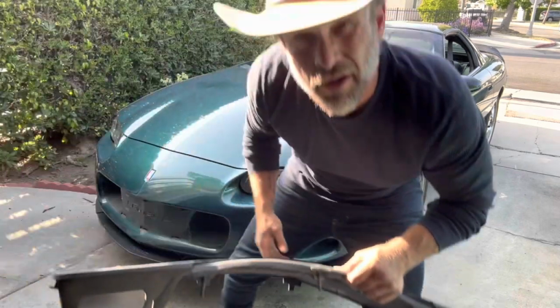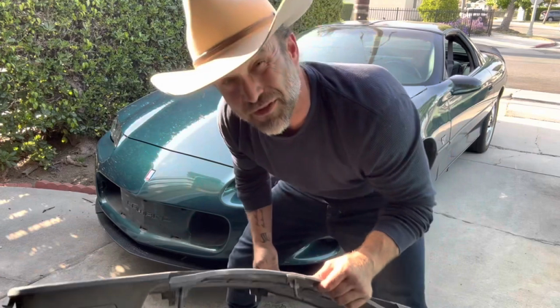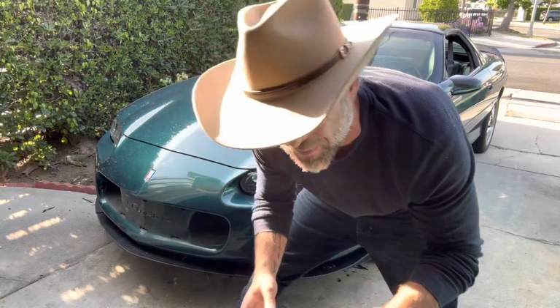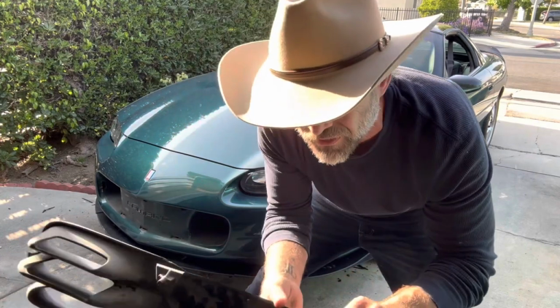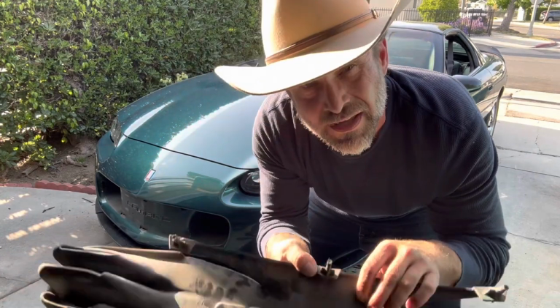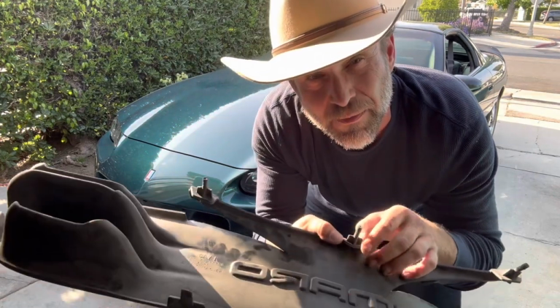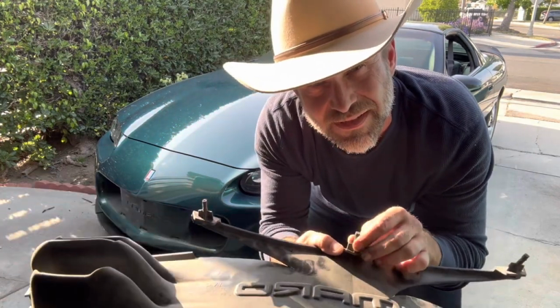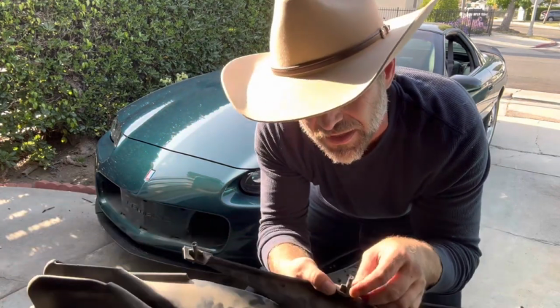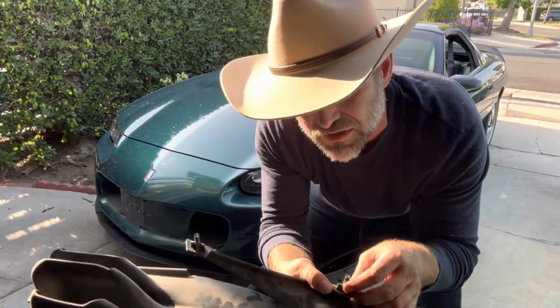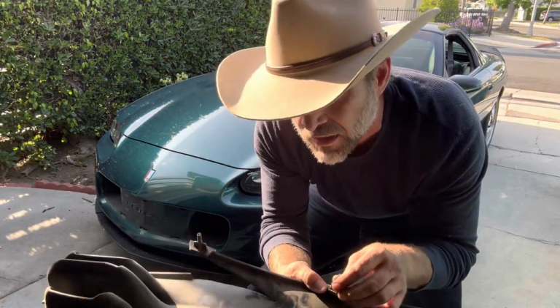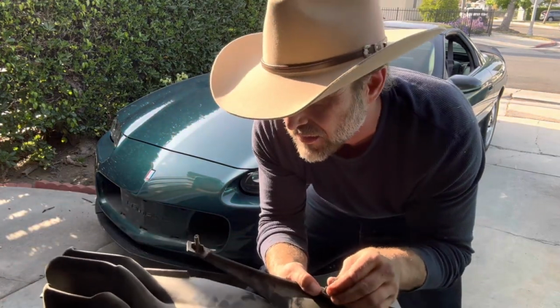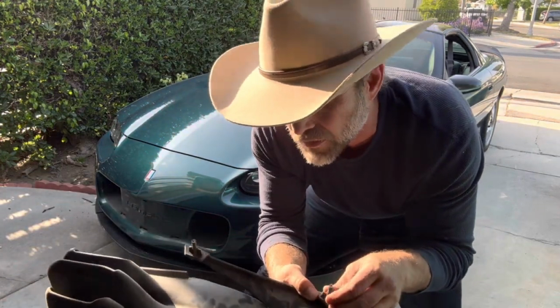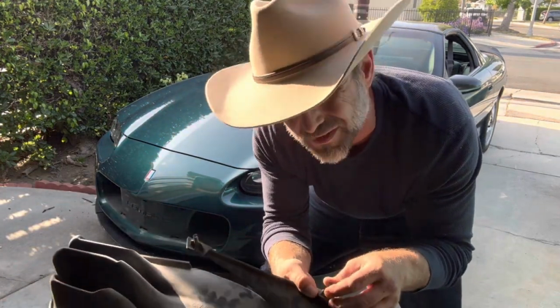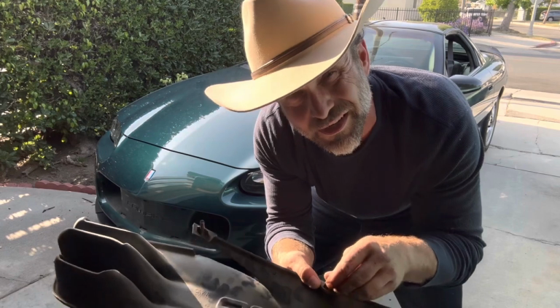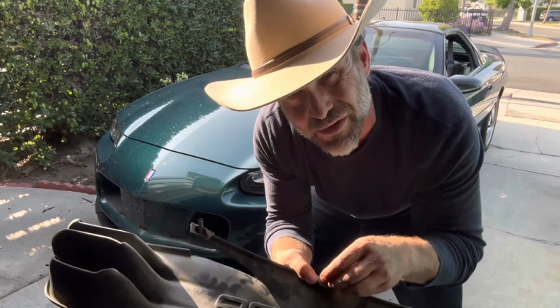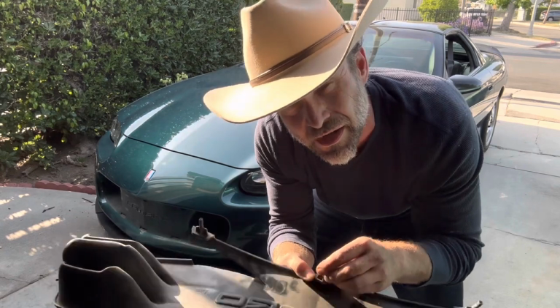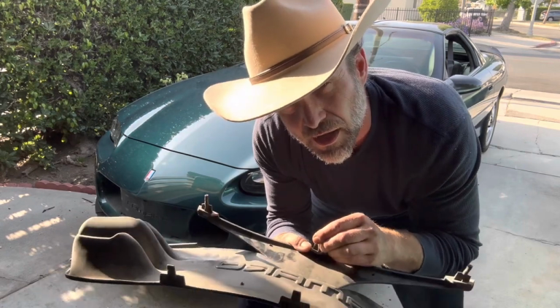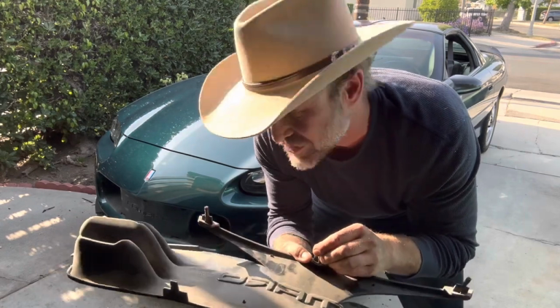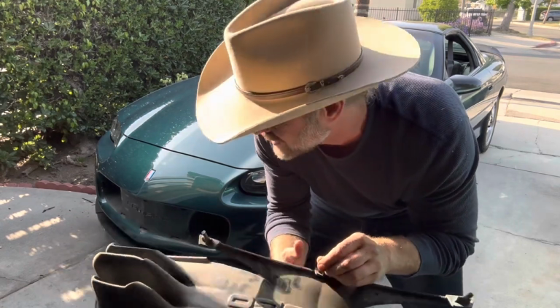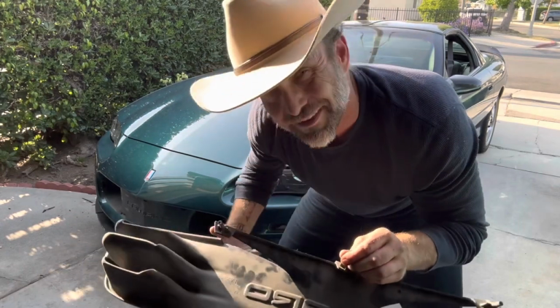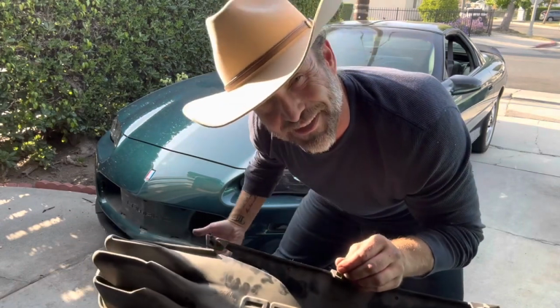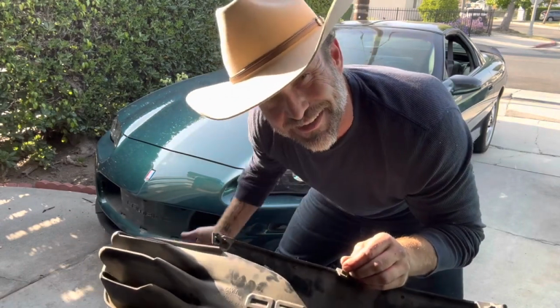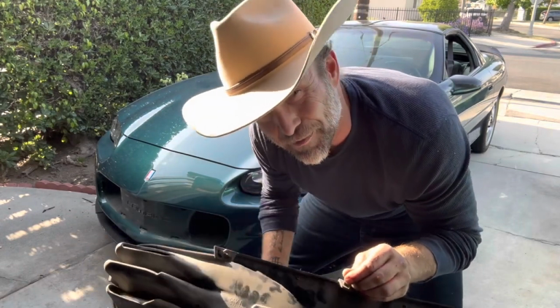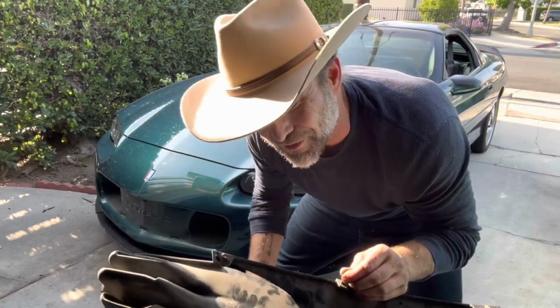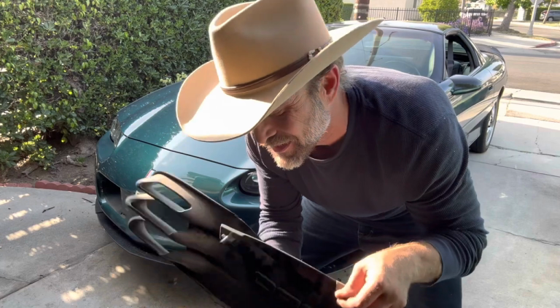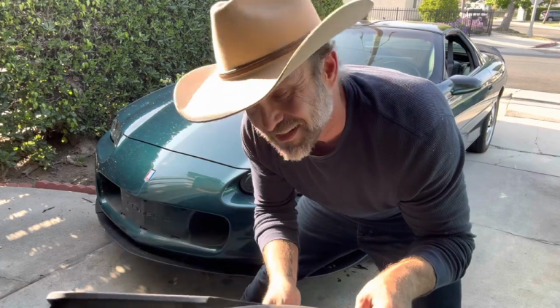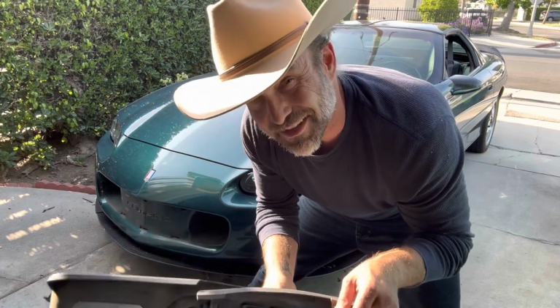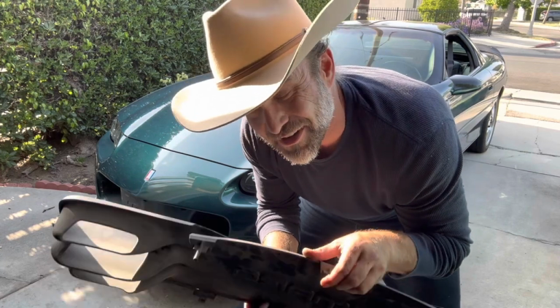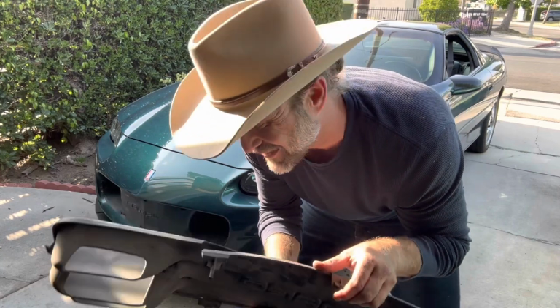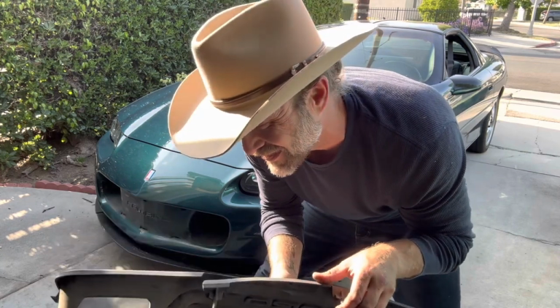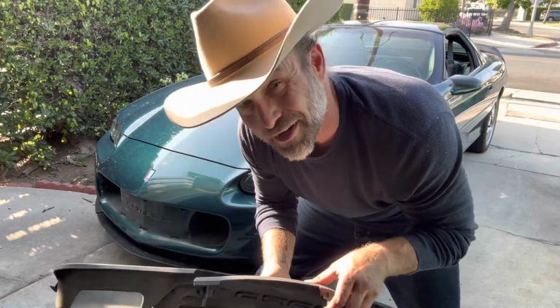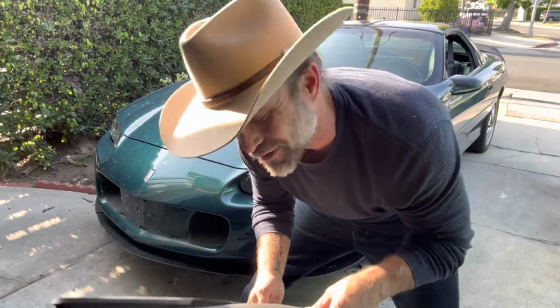All you do is rip it off. The reason you just rip it off is on the back side, it uses little retainer nuts that go in here. Generally, they'll tell you to take the entire bumper off to get this thing off, and I'm not going to do that.